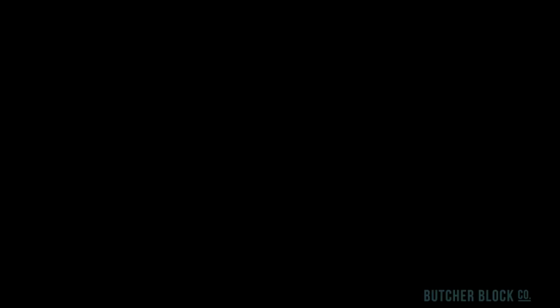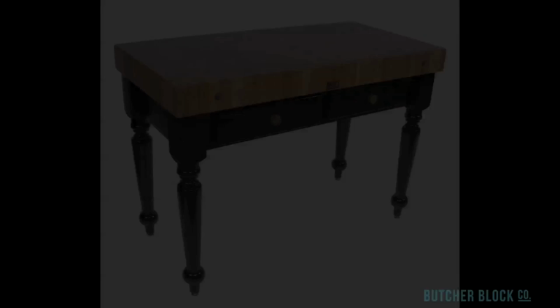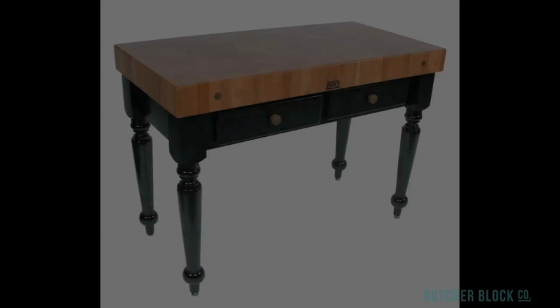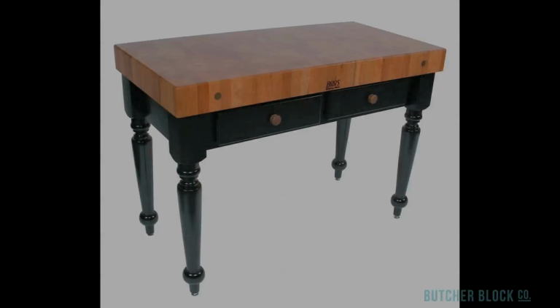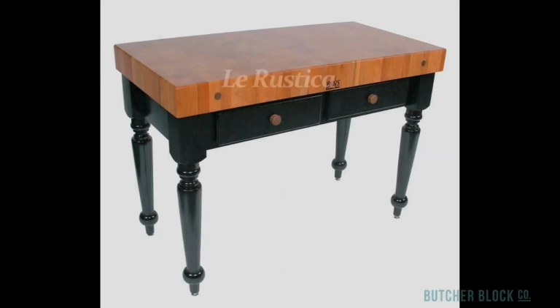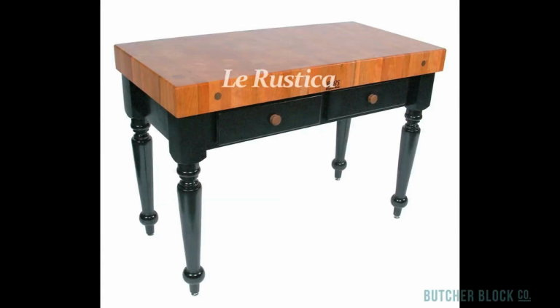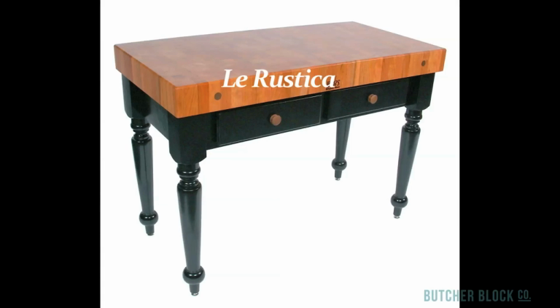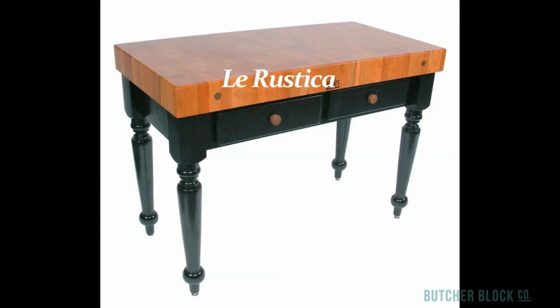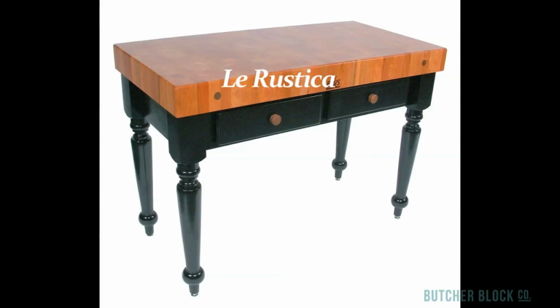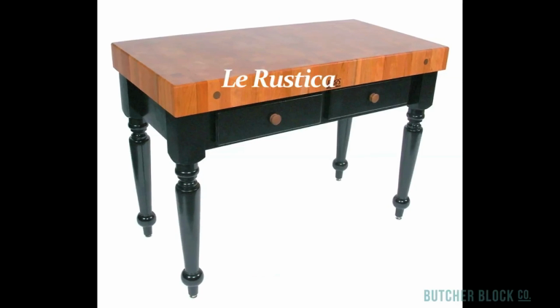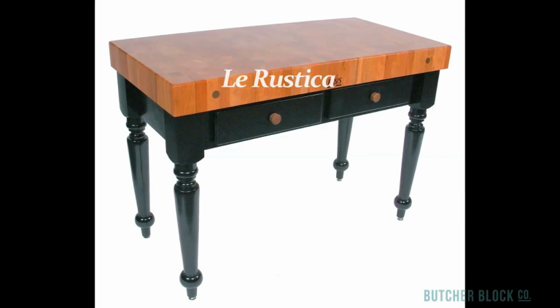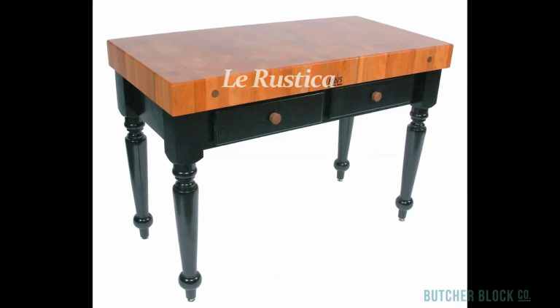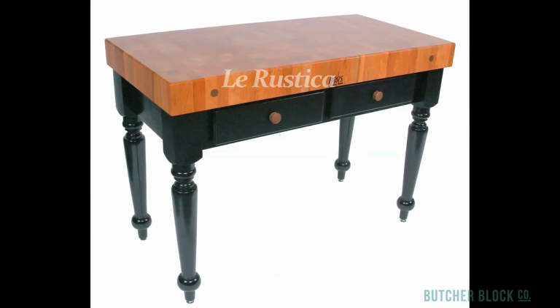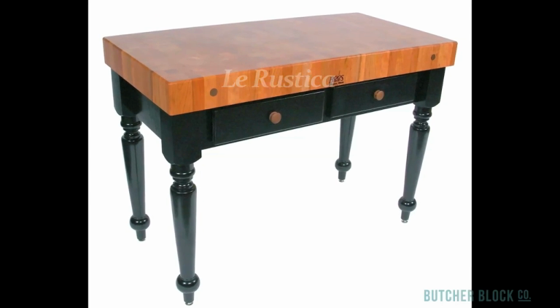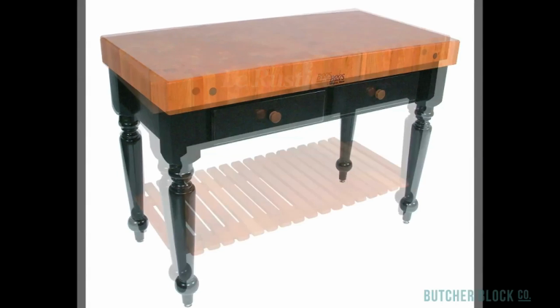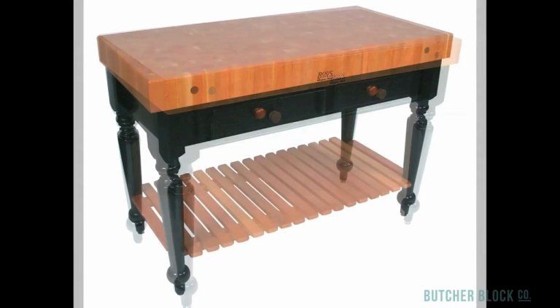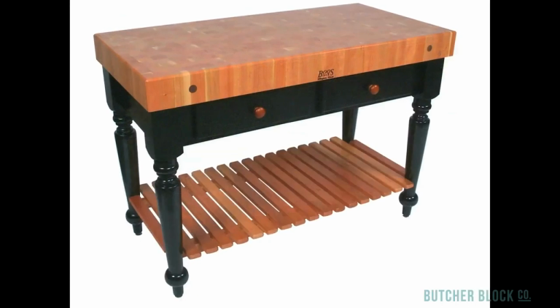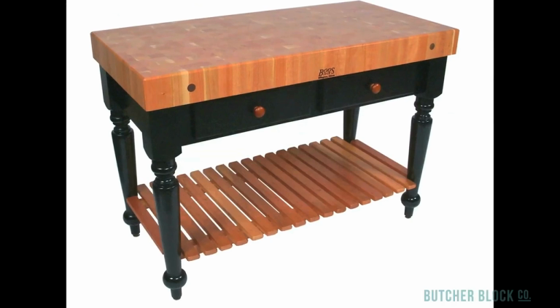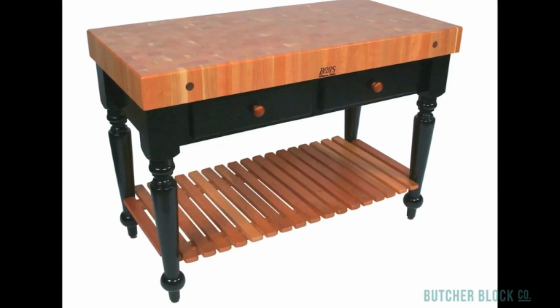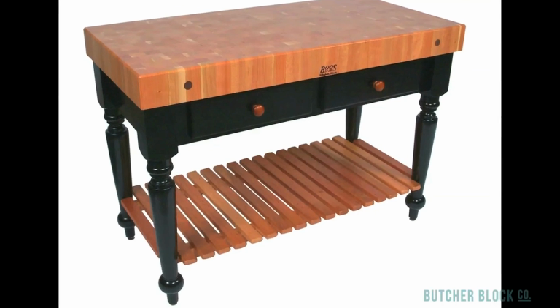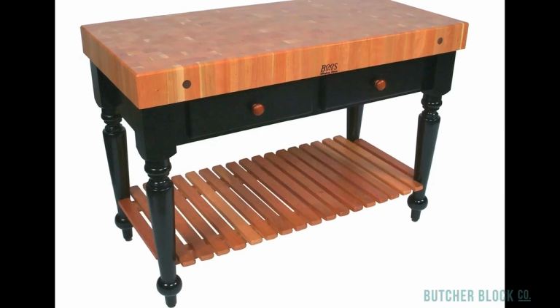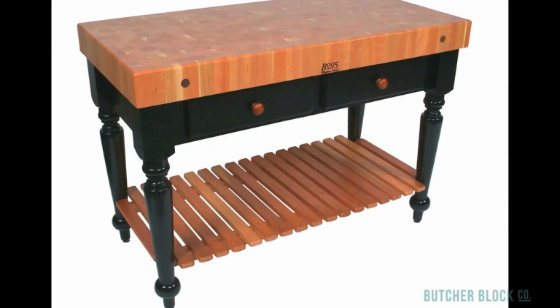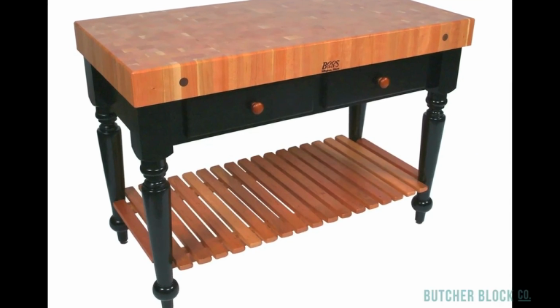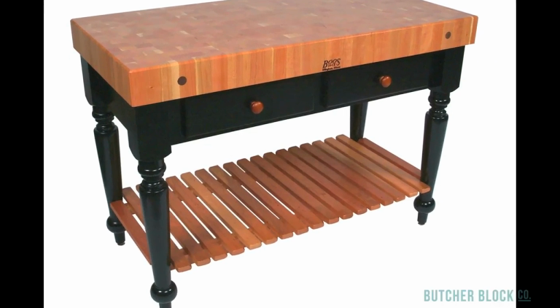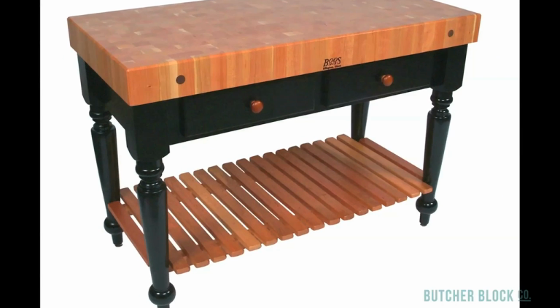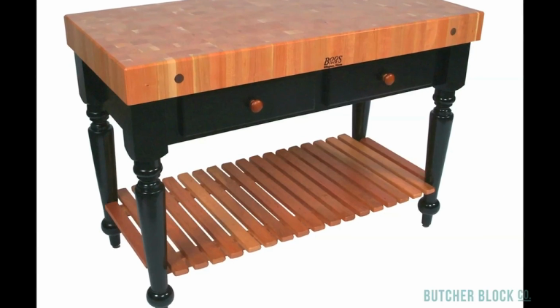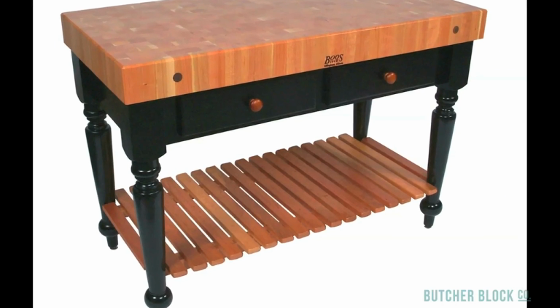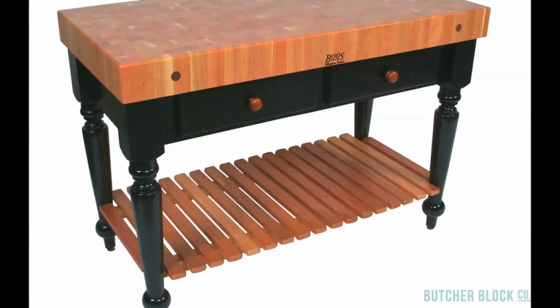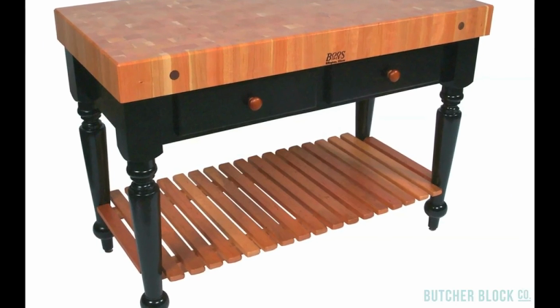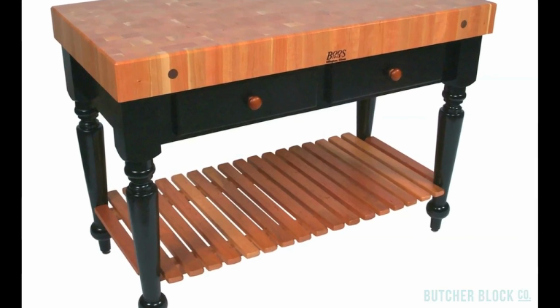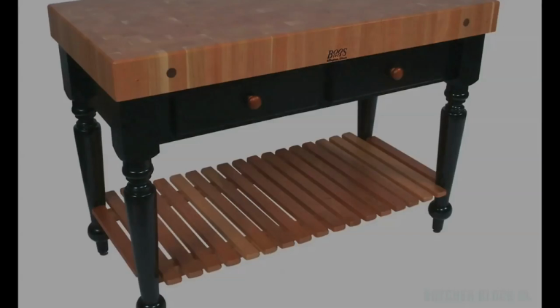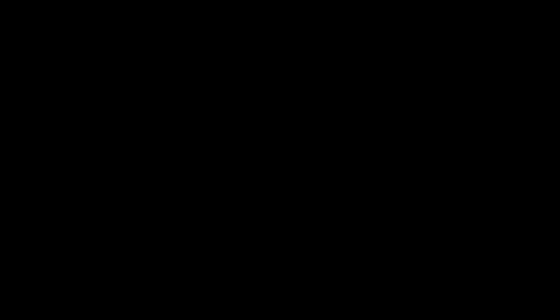Finally, the La Rustica stars American cherry wood on black painted bases in two sizes, with and without a slatted shelf. You can find them all at butcherblockco.com.